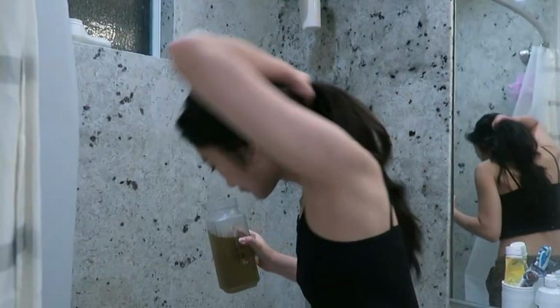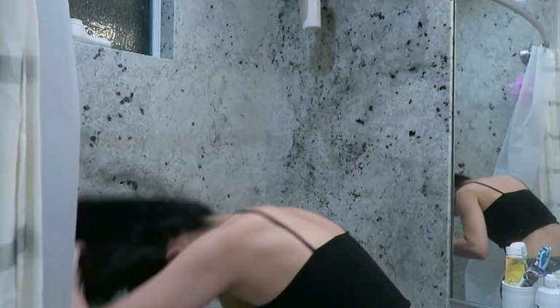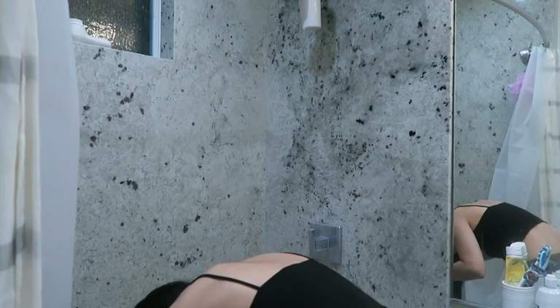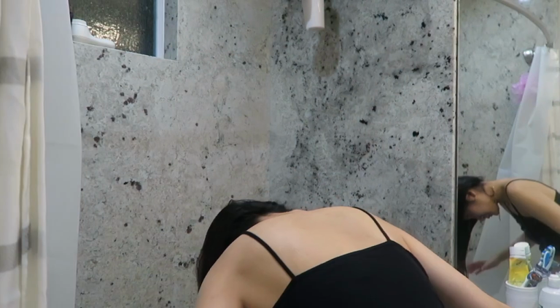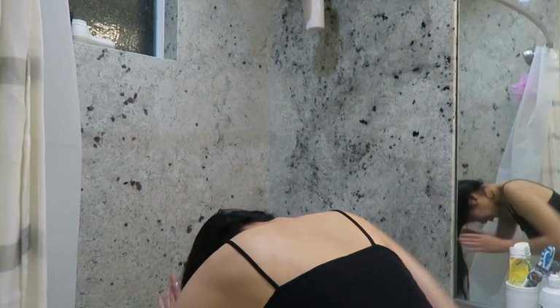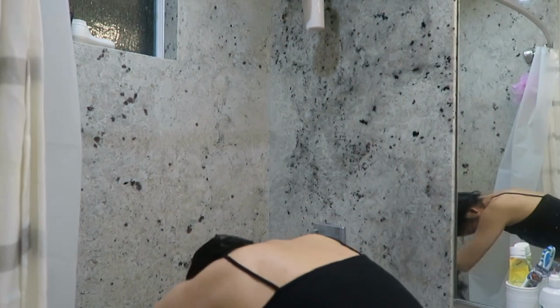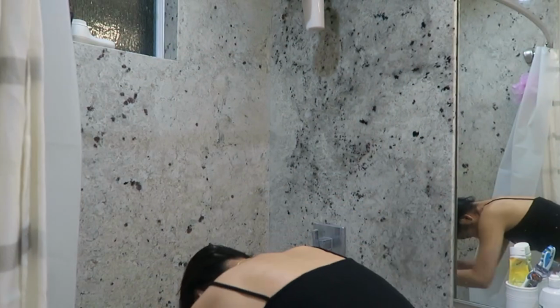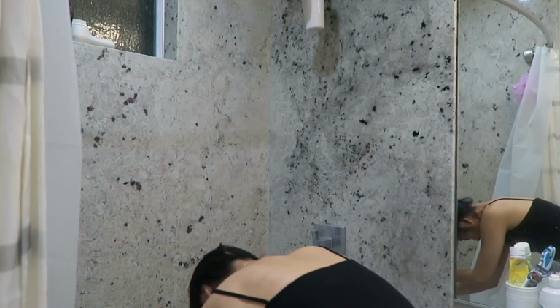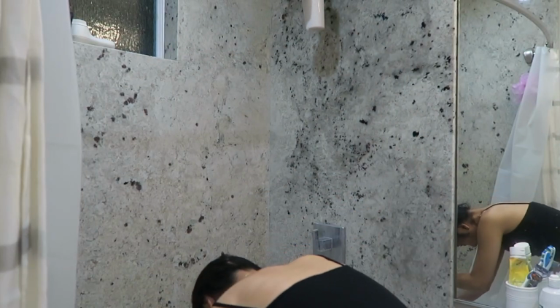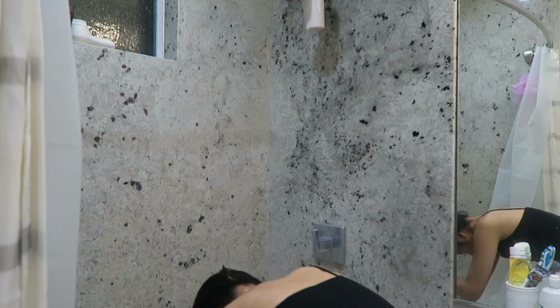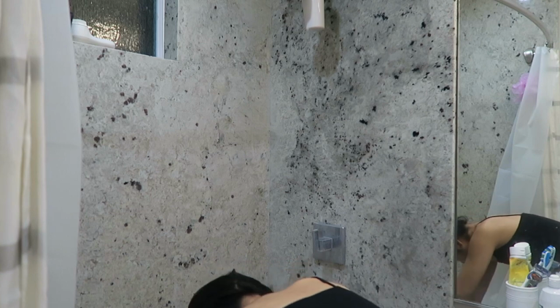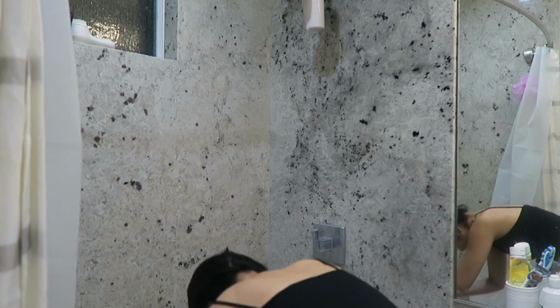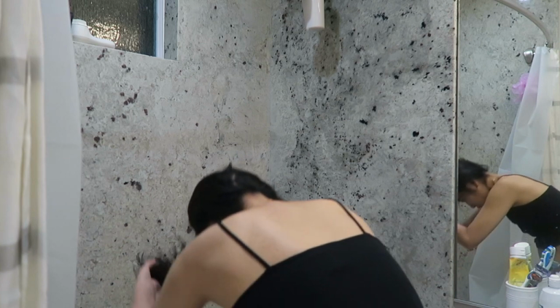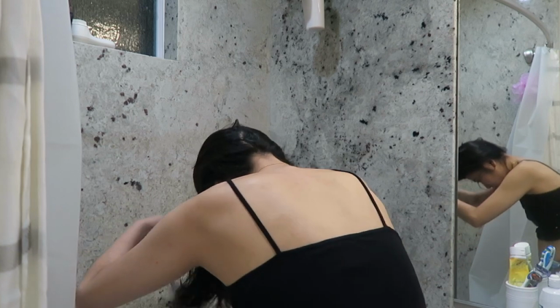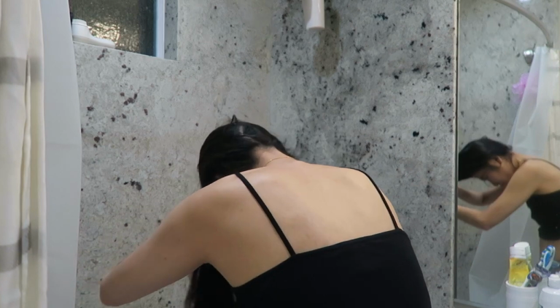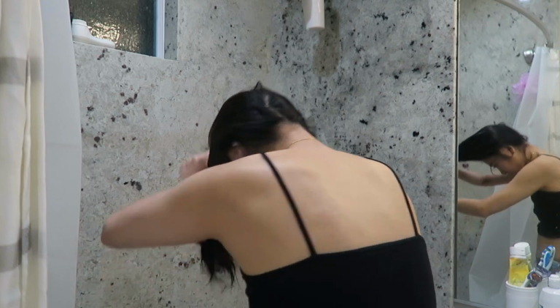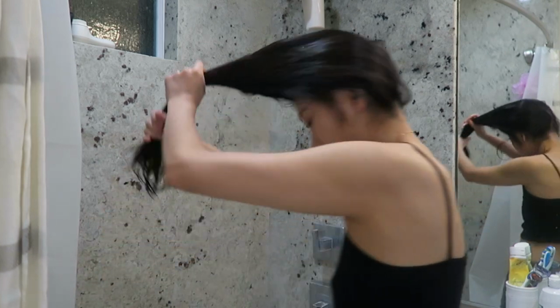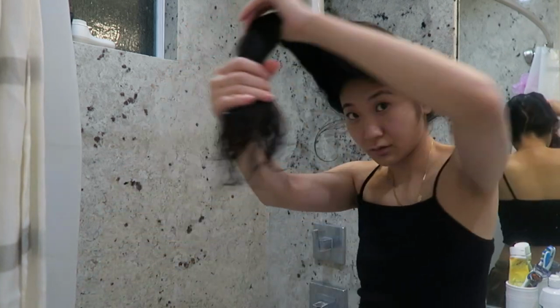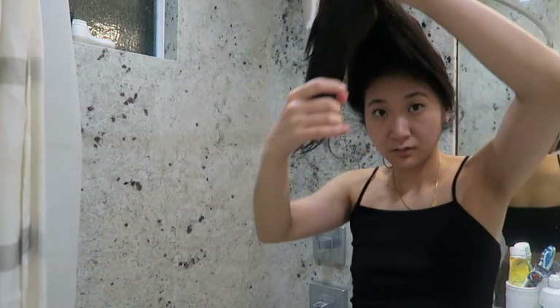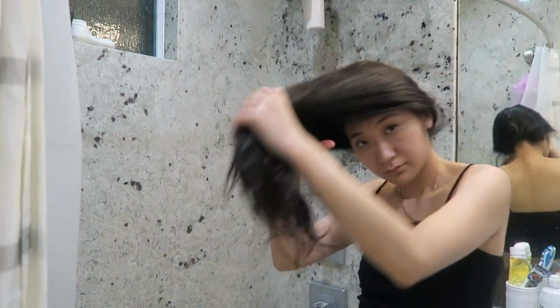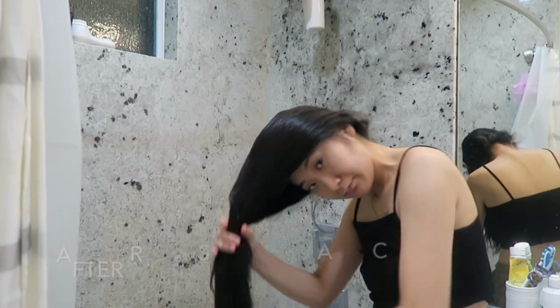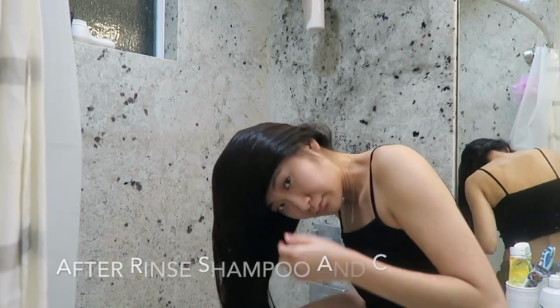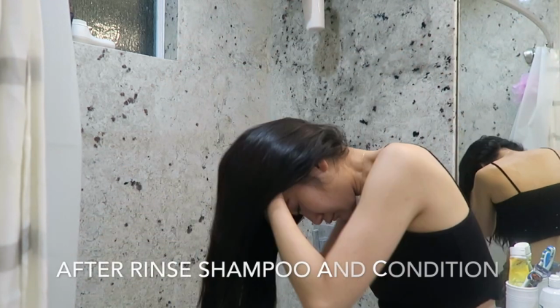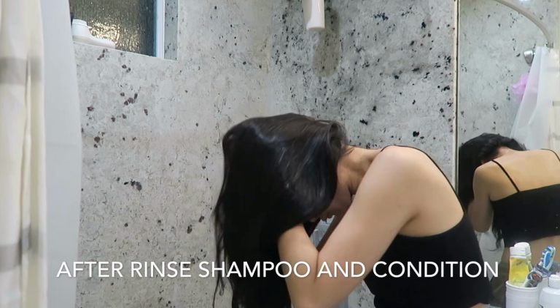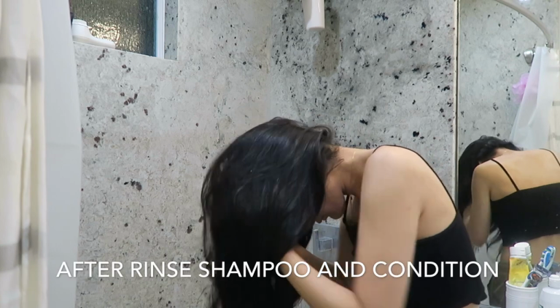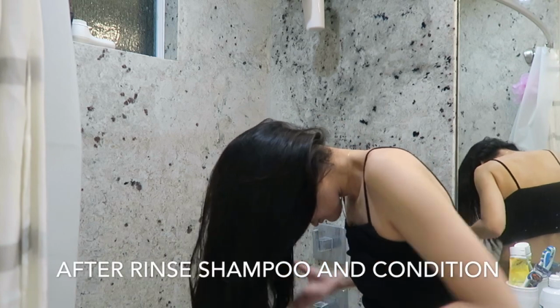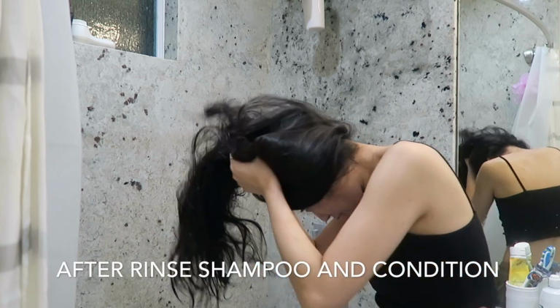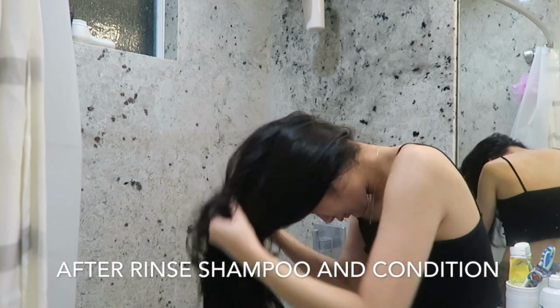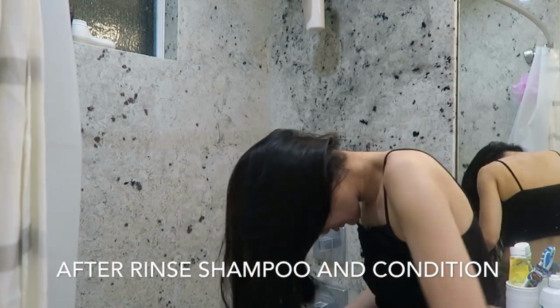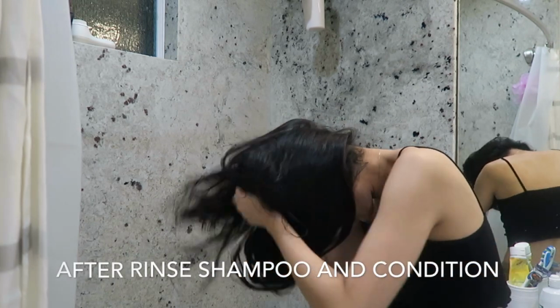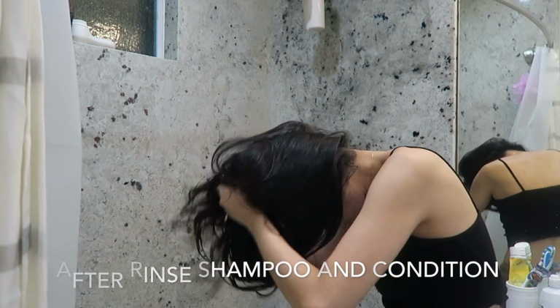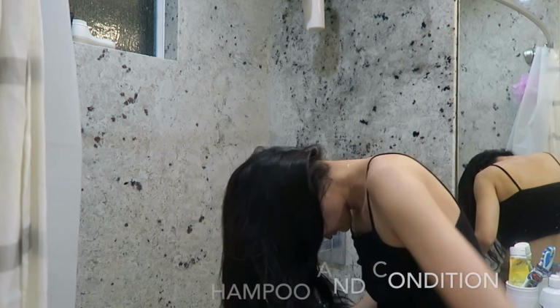How I use the hair rinse is I do it on dry hair before the shower. I just flip my head and pour this throughout my whole hair, a little bit at a time to make sure that my whole hair is completely wet.